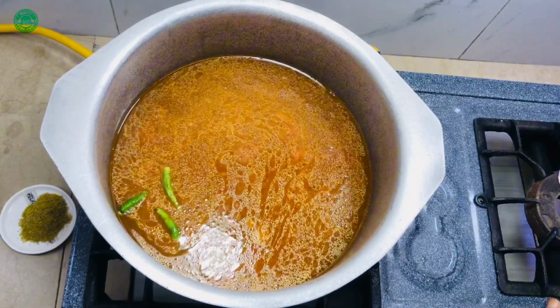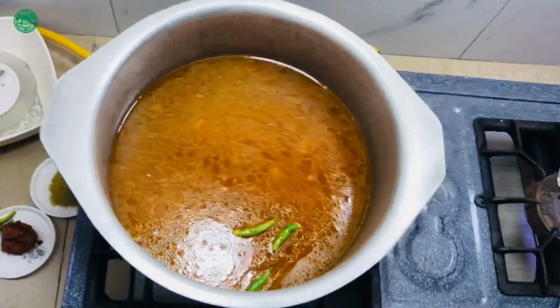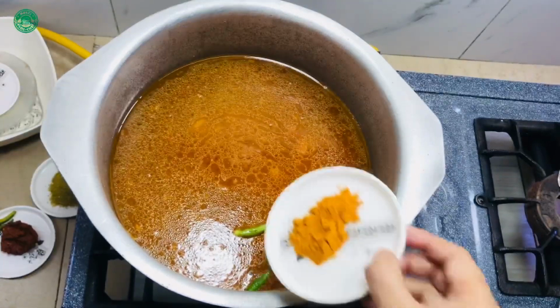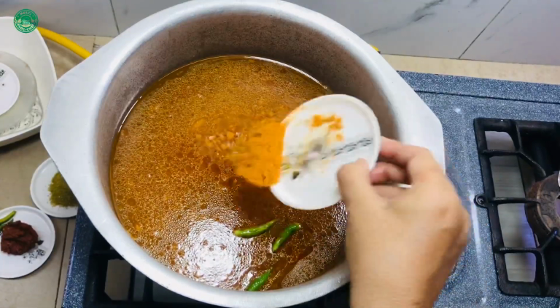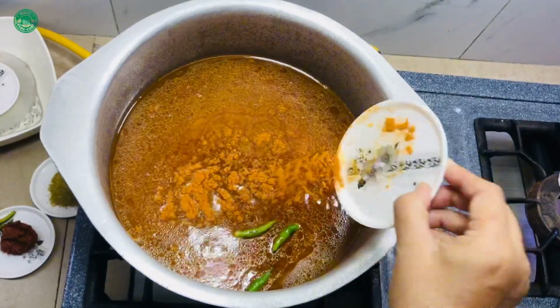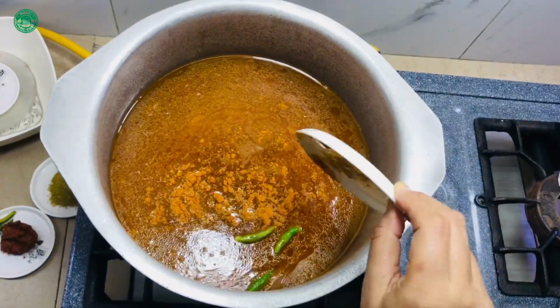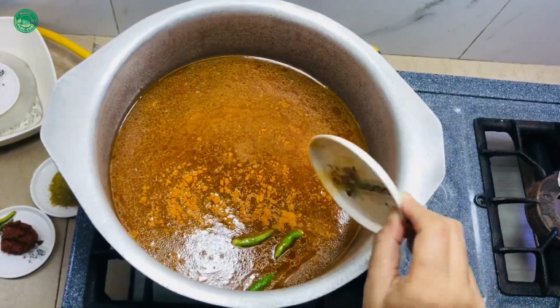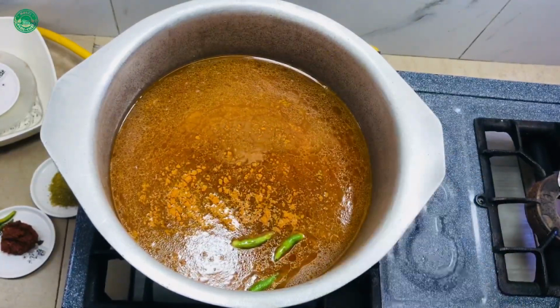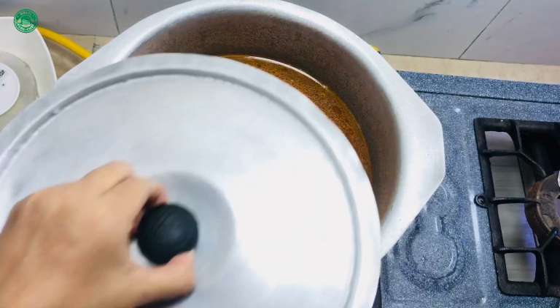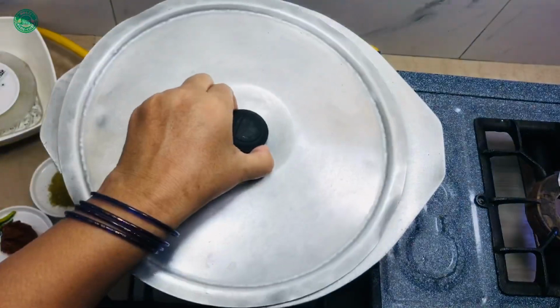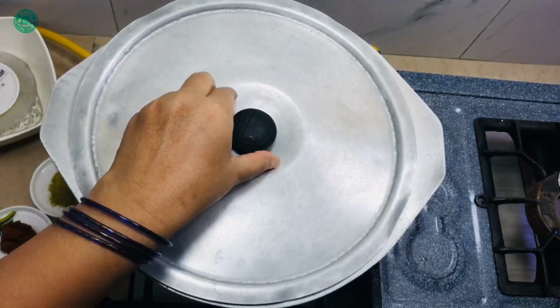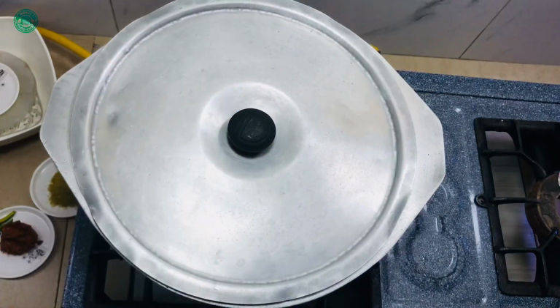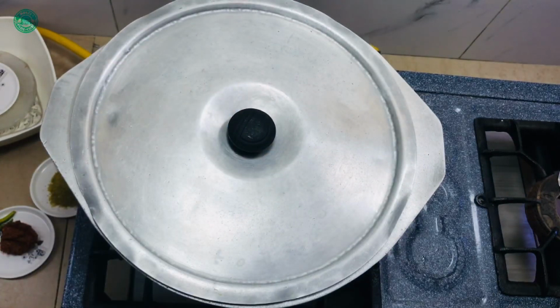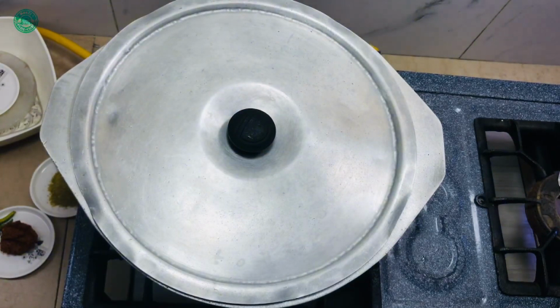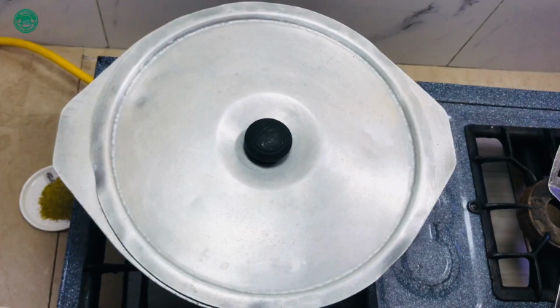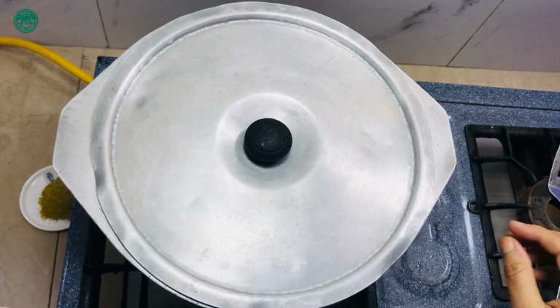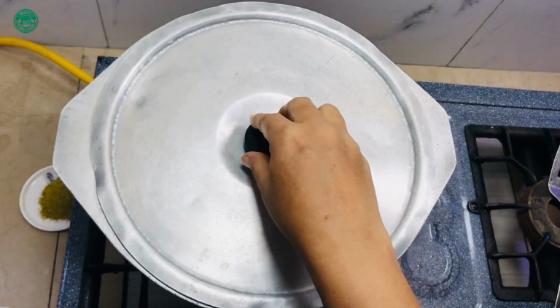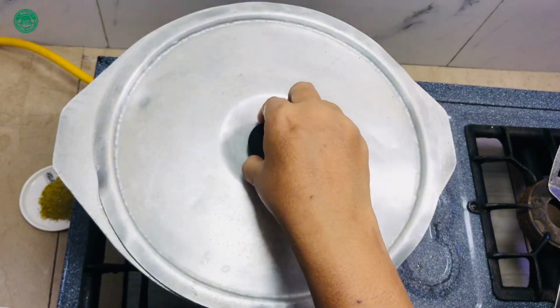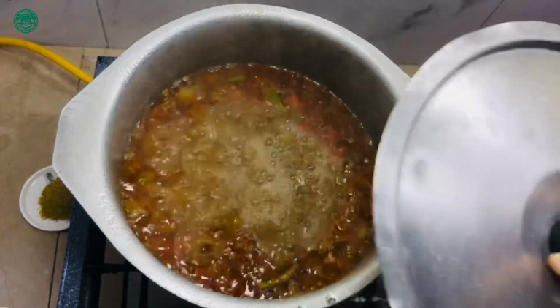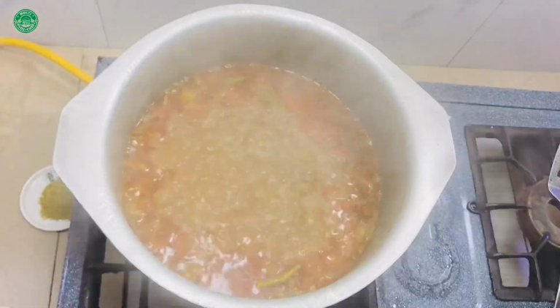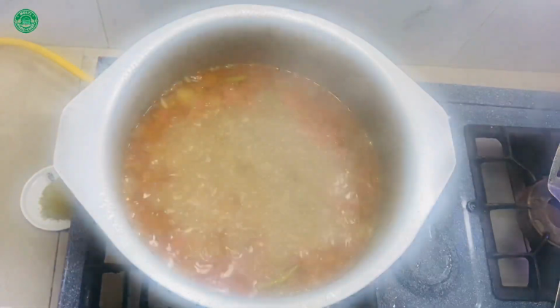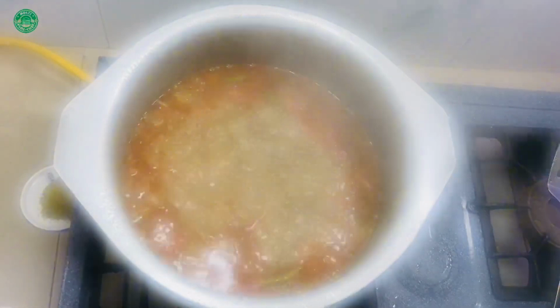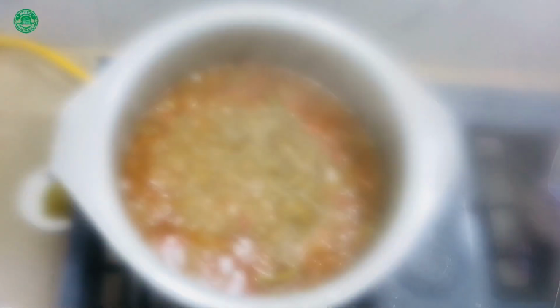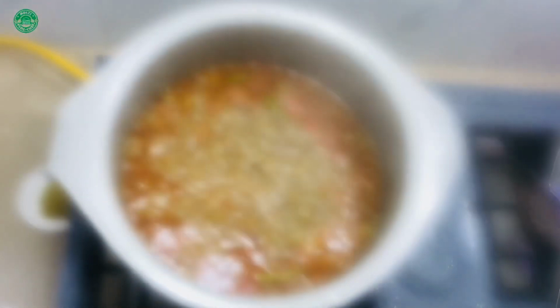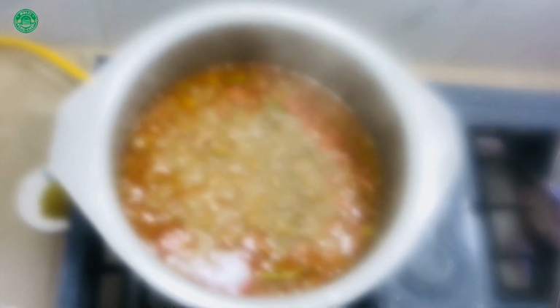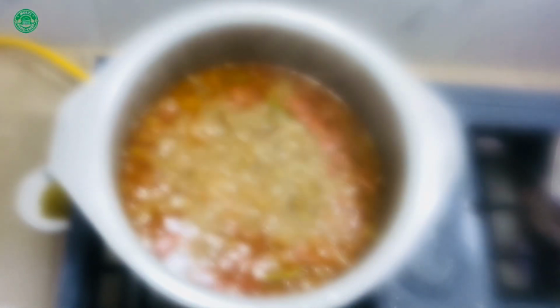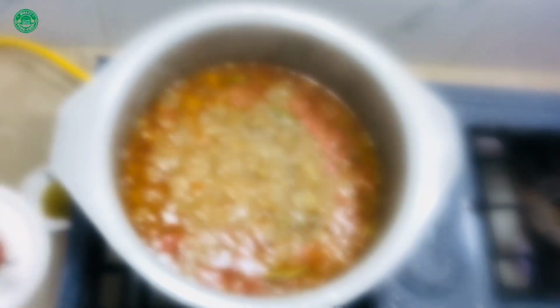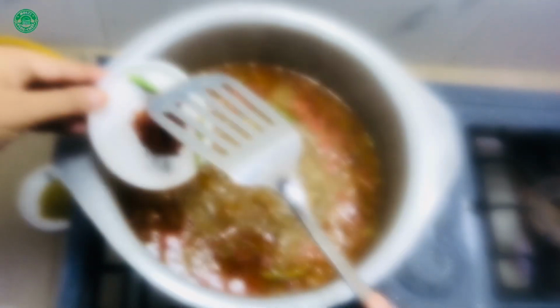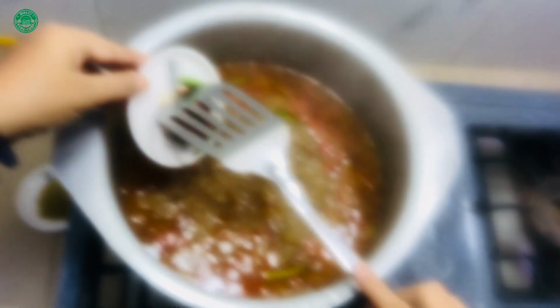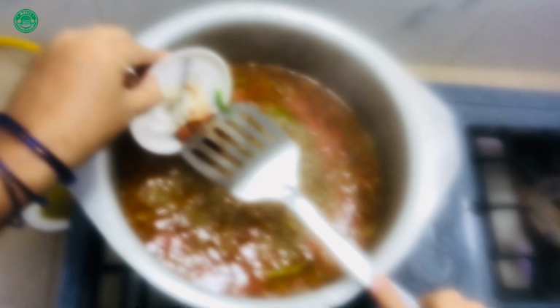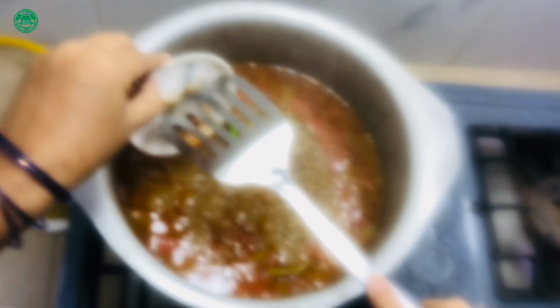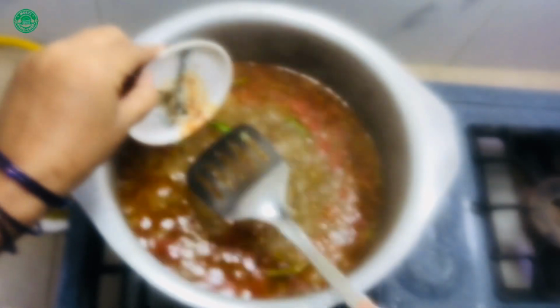Now the next step is the order of the extra part. The press will be ready for the next step. It's really hard for you to open the top. The first step is to get a cake and have a cake — make sure you get a cake on it.